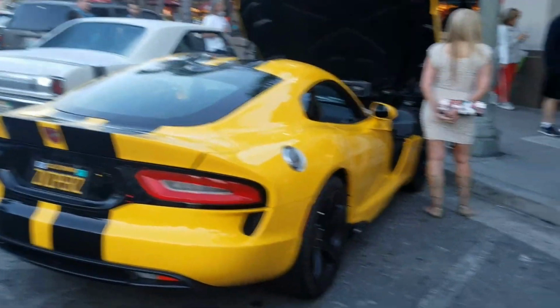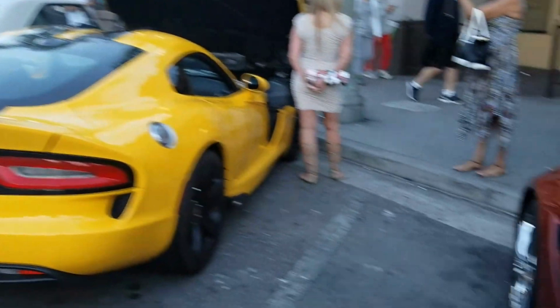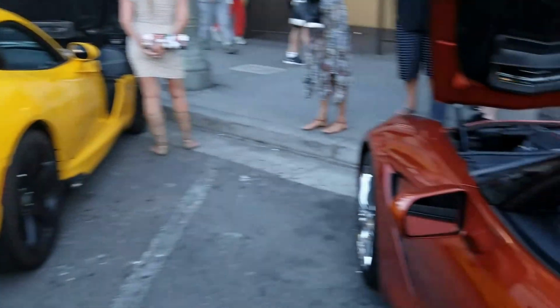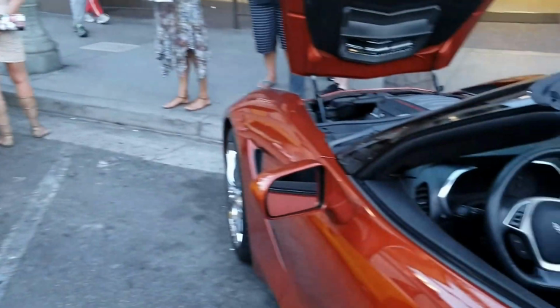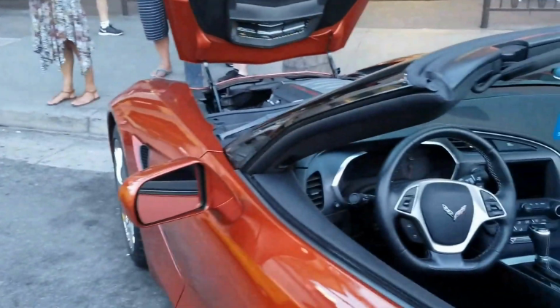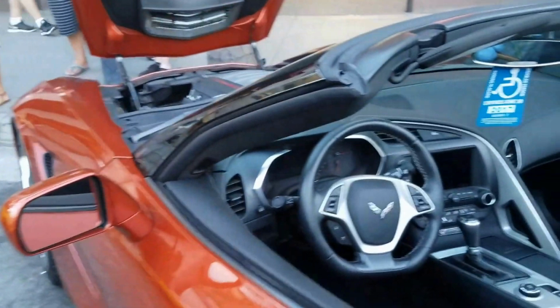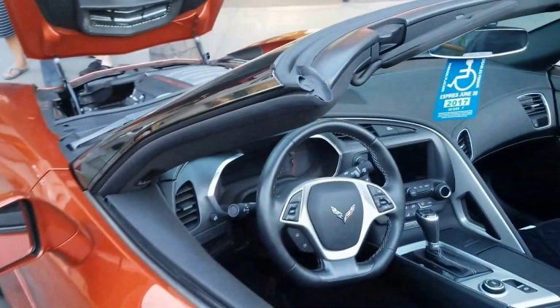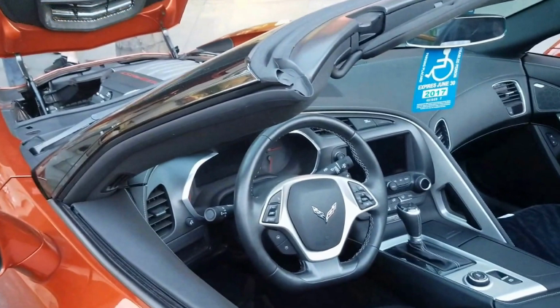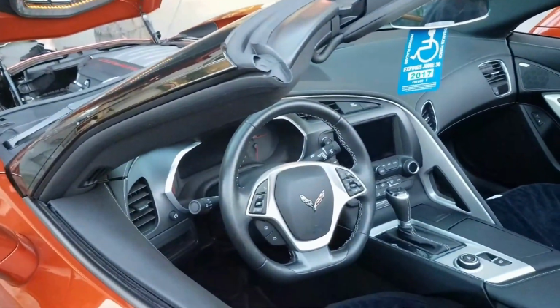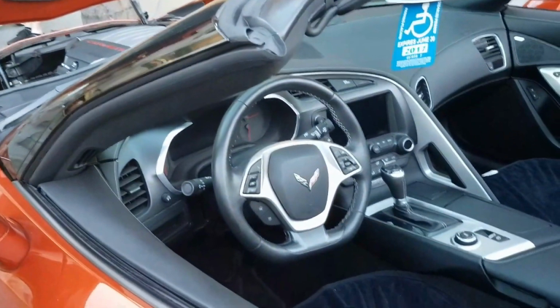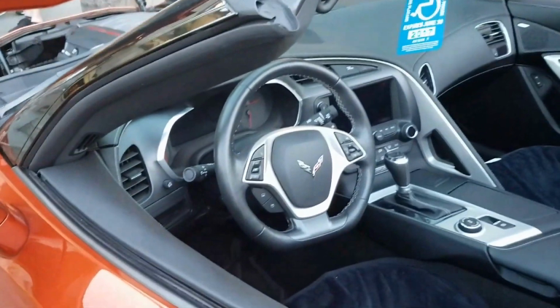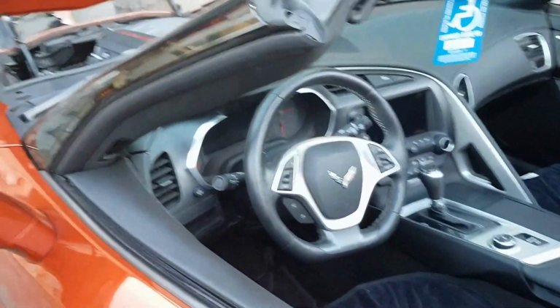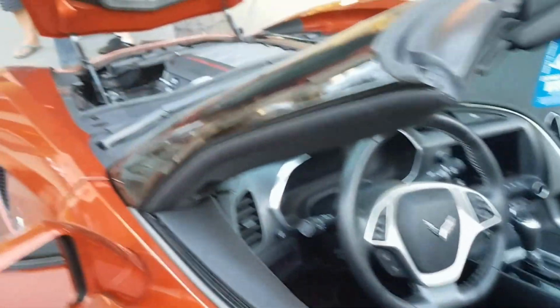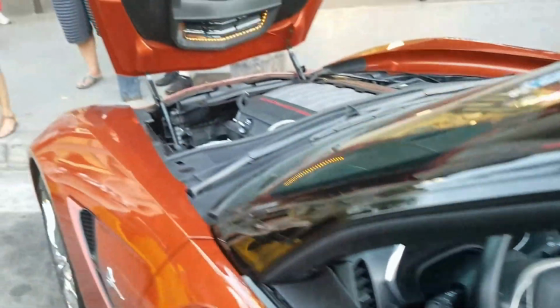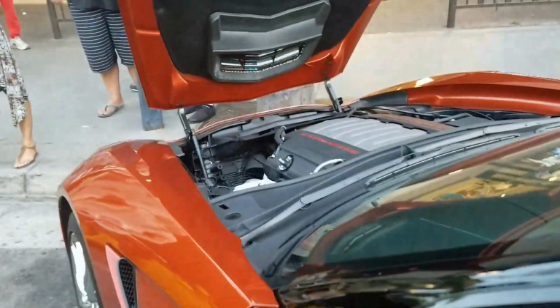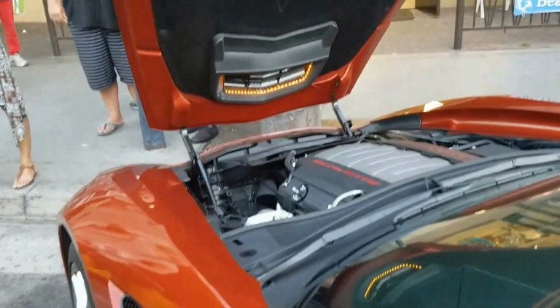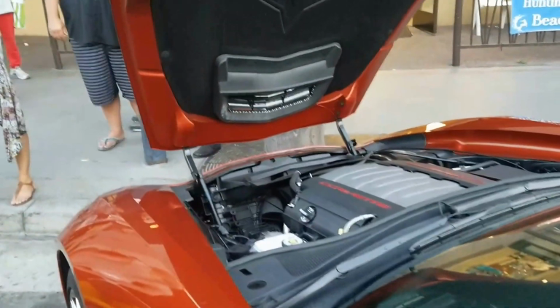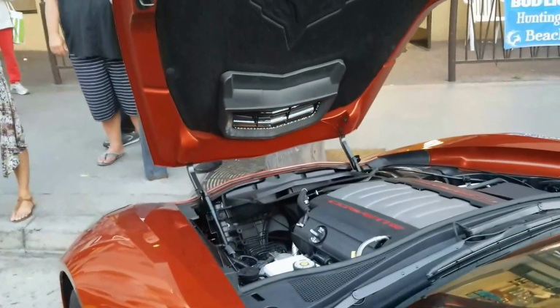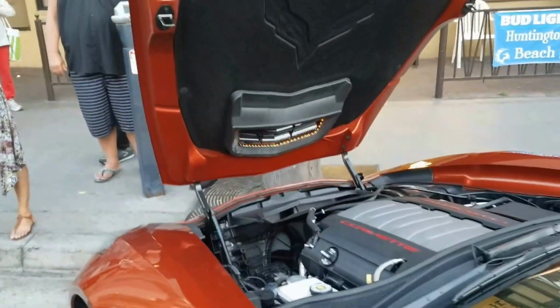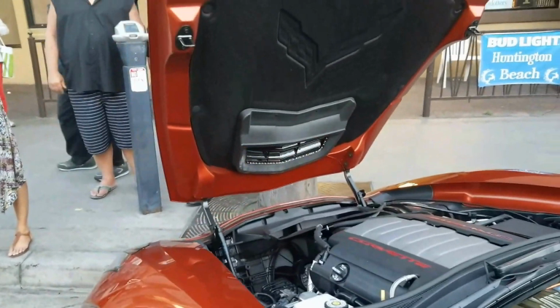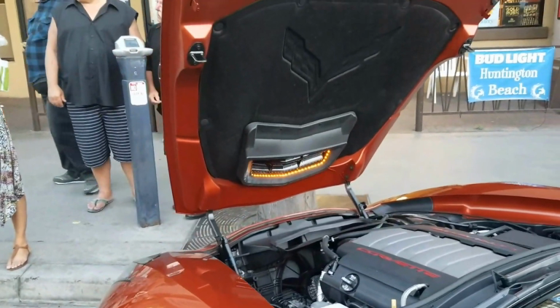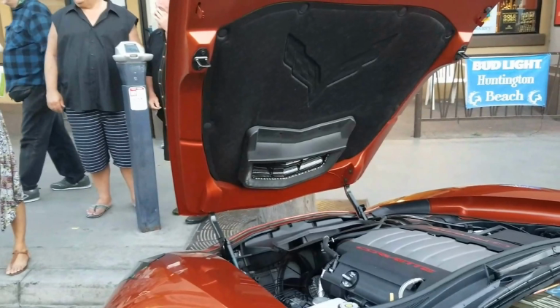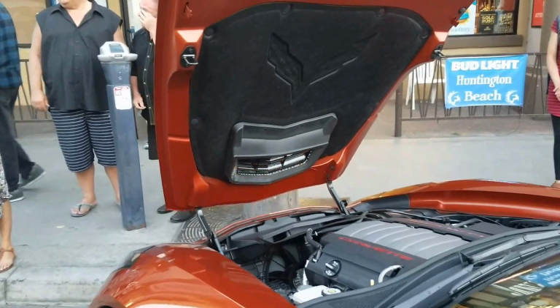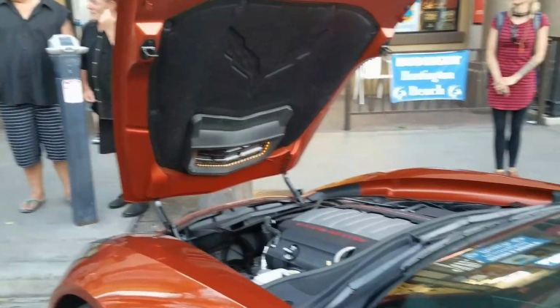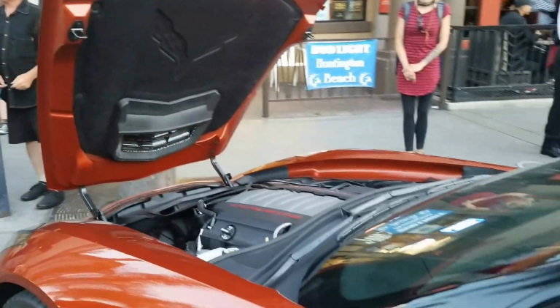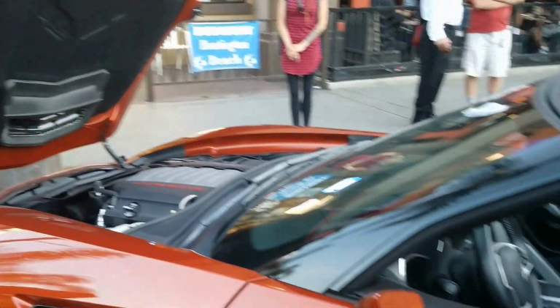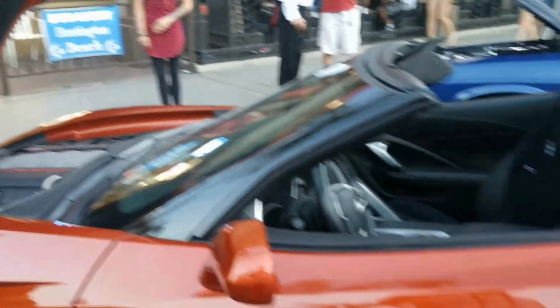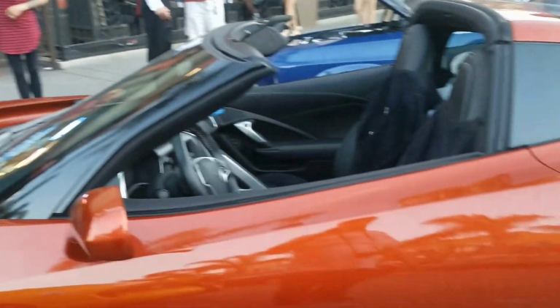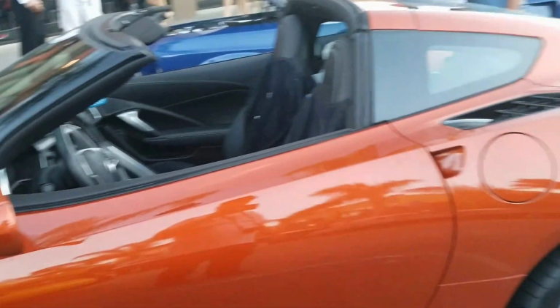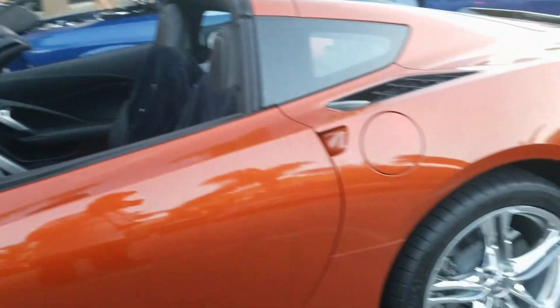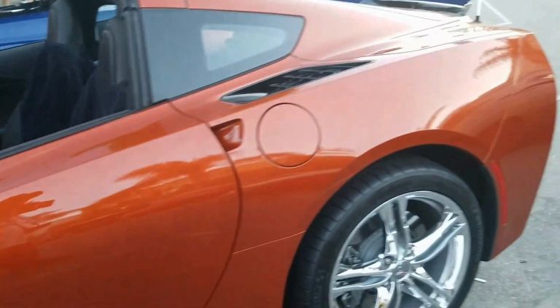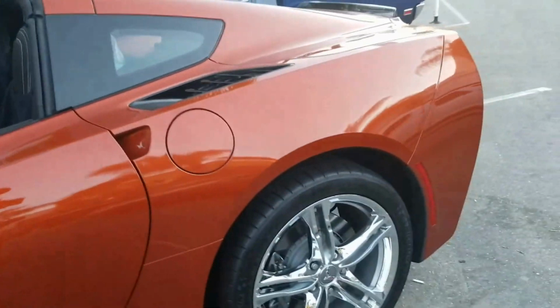Then we got Tommy's Corvette. Check this out — you're talking about Go Fast. He's got the LED lights going on in this. He's got cutouts. This thing will sound awesome.